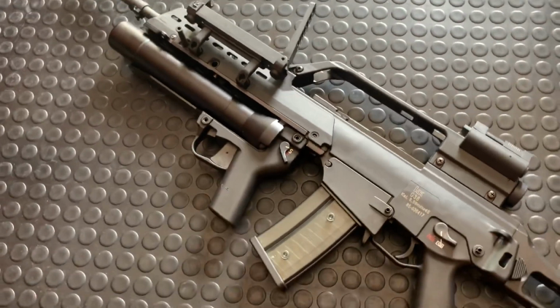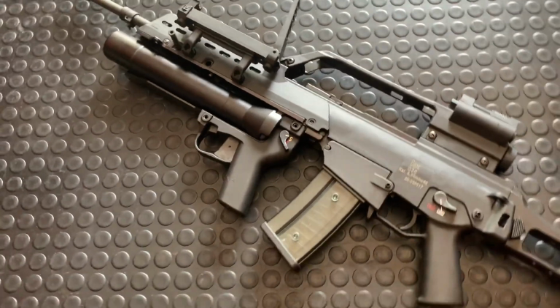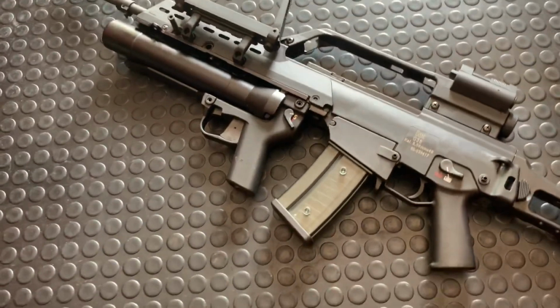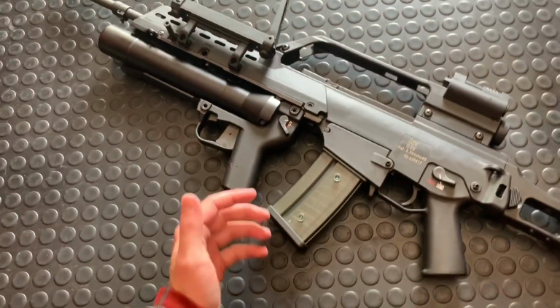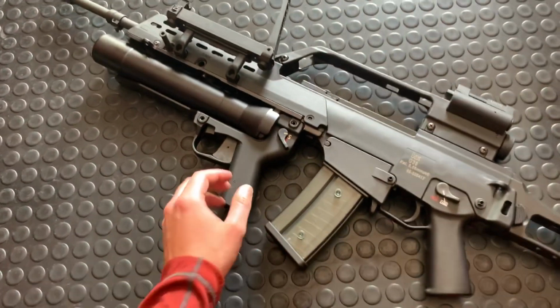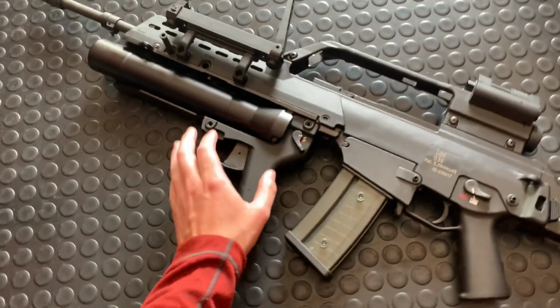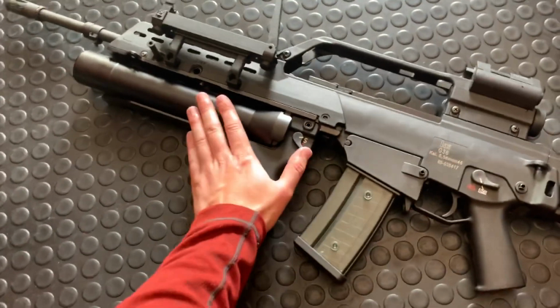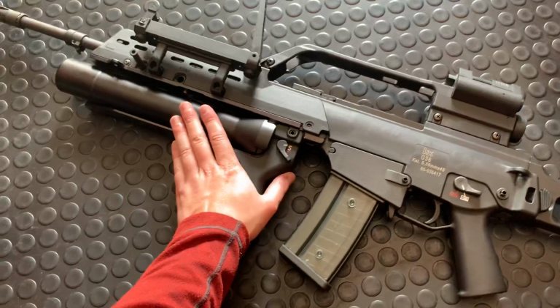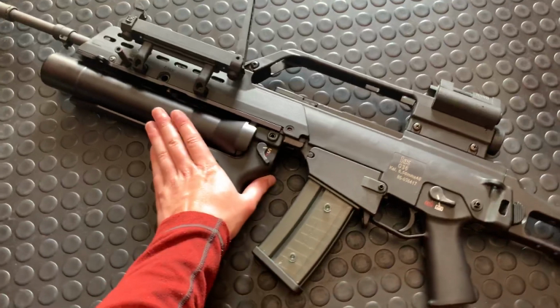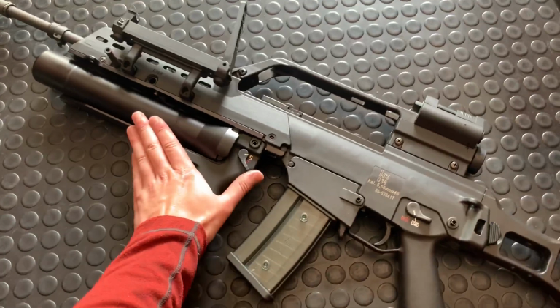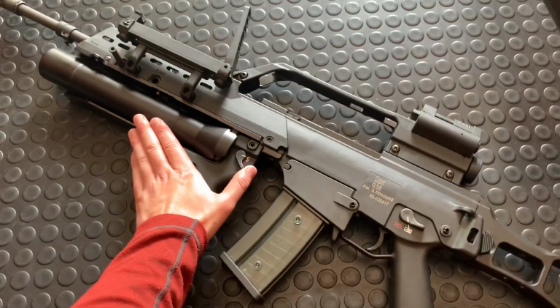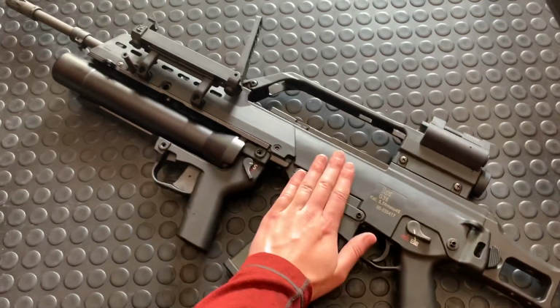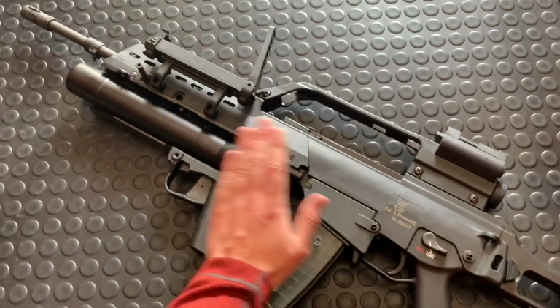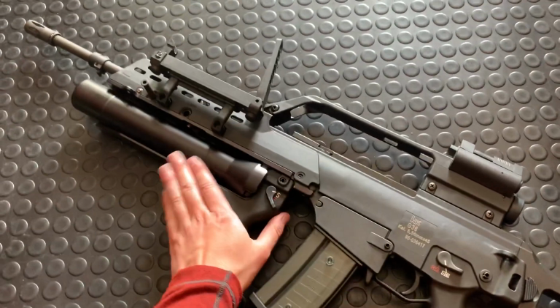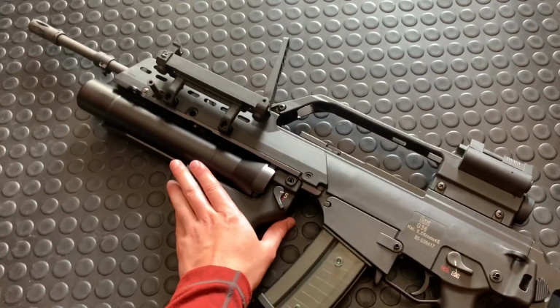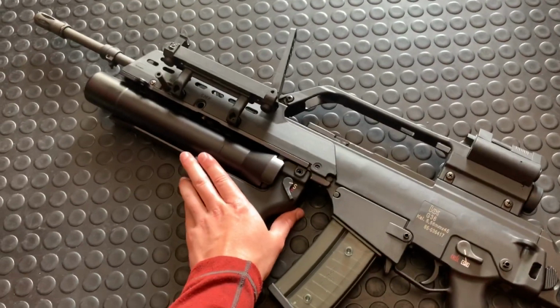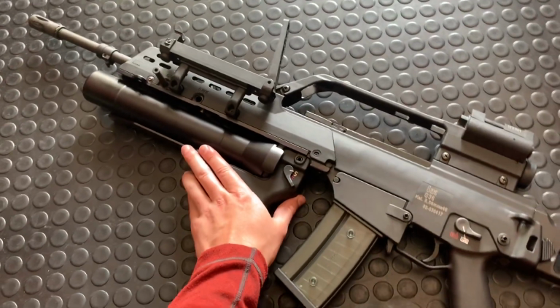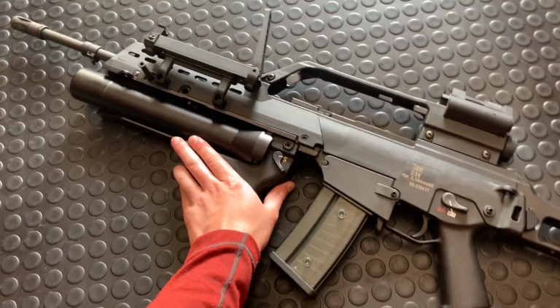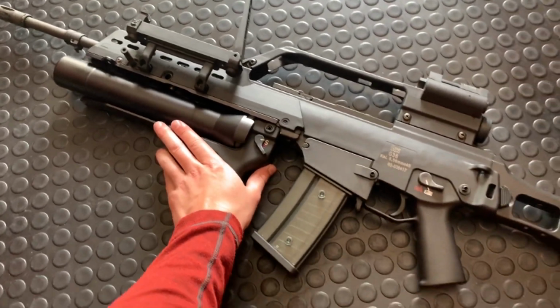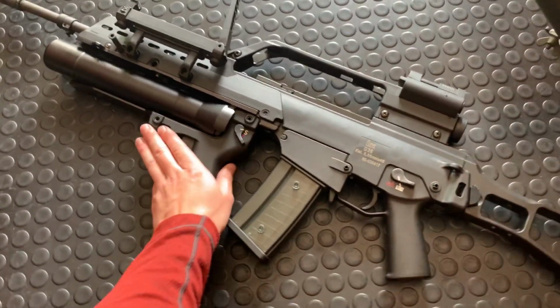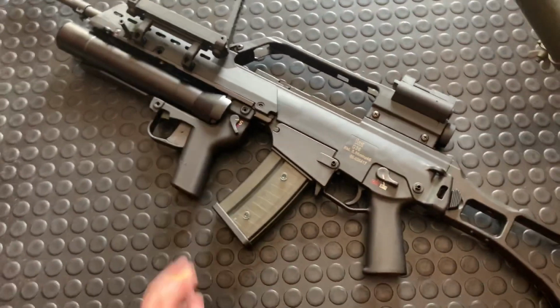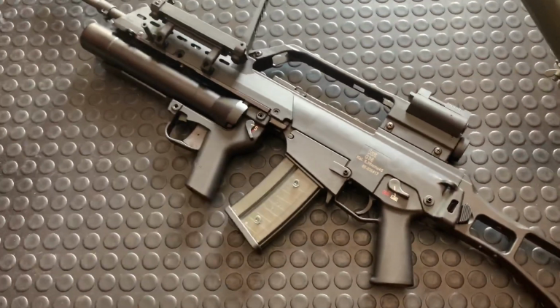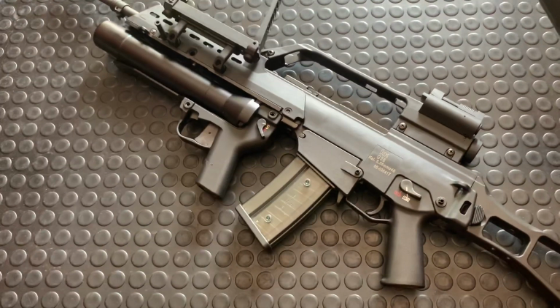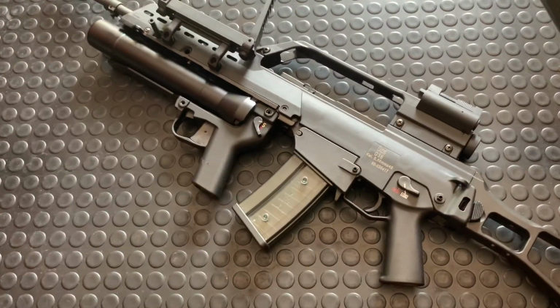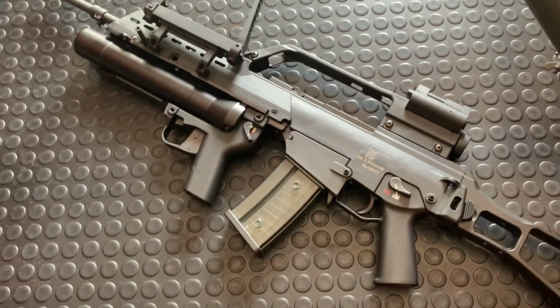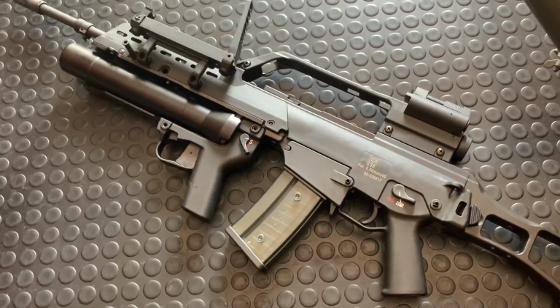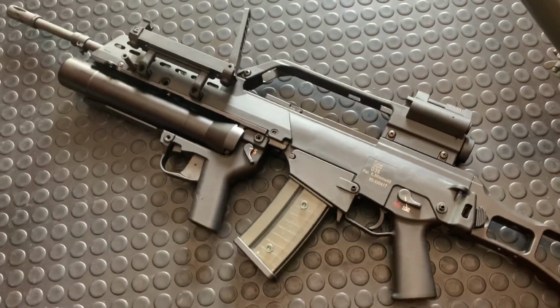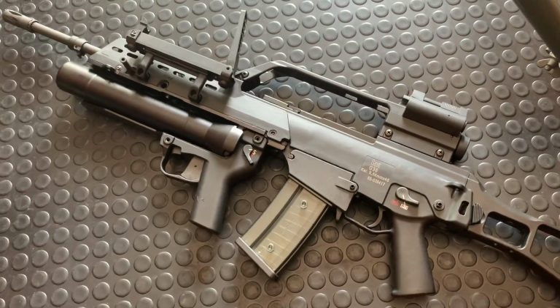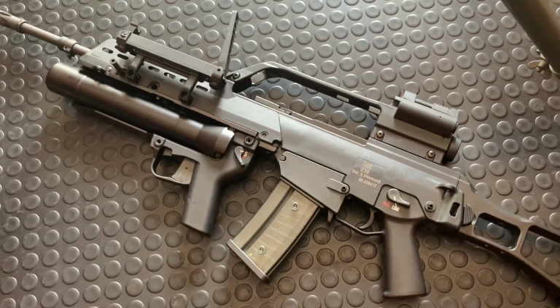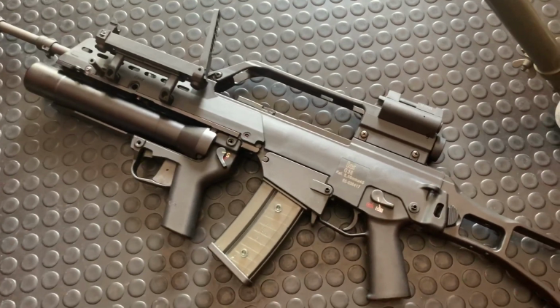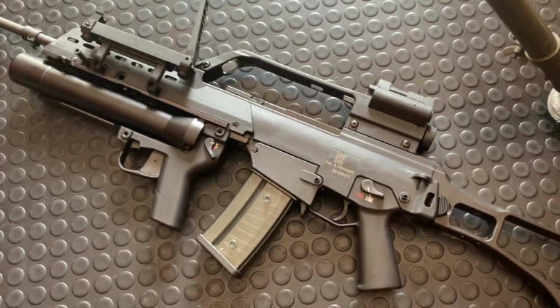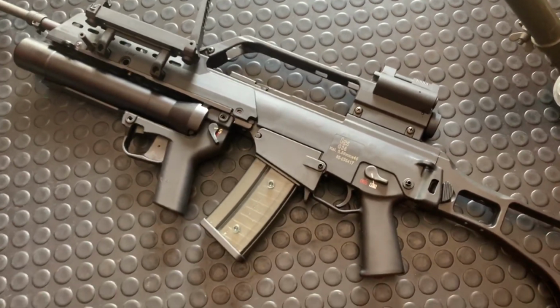I'm in Canada — these are totally legal here. Both the rifle and the launcher are considered non-restricted and legal to own with the PAL, Possession and Acquisition License.